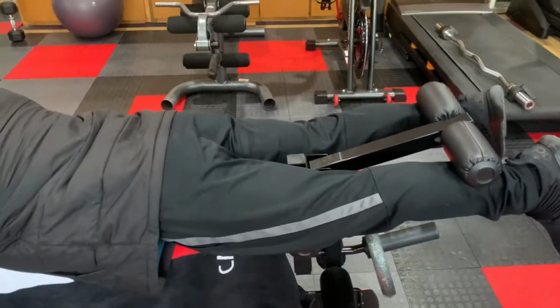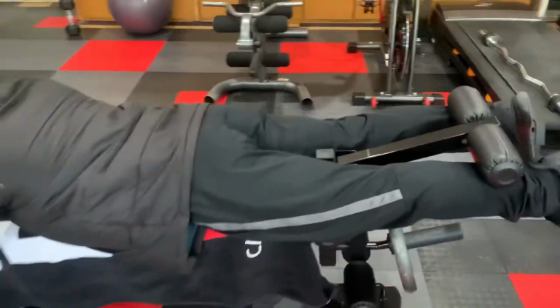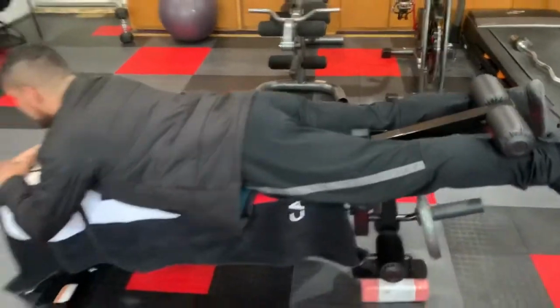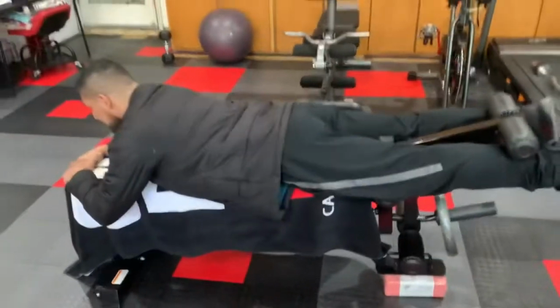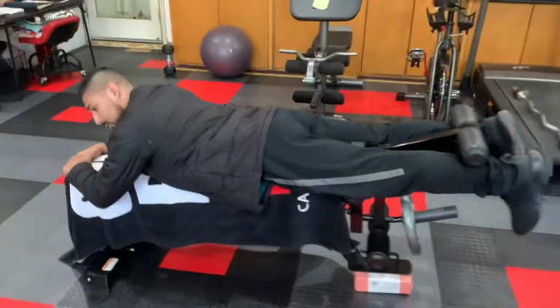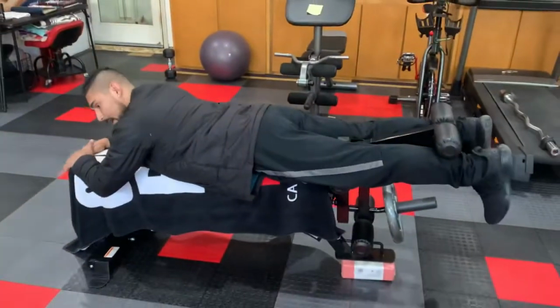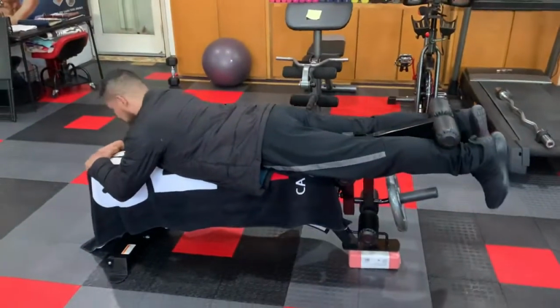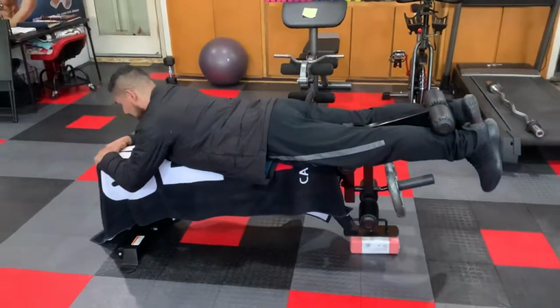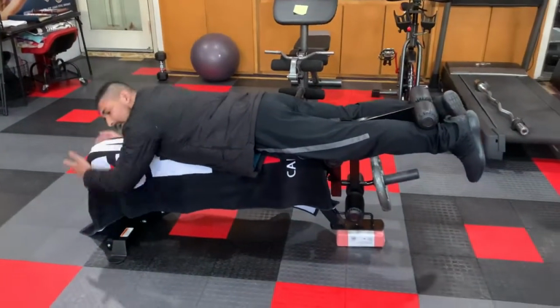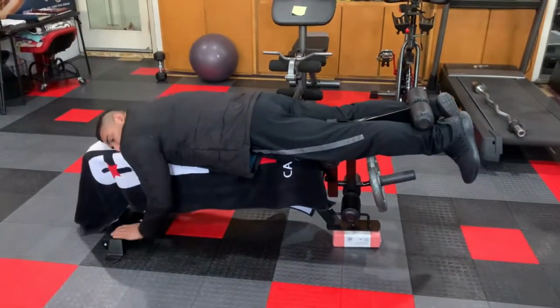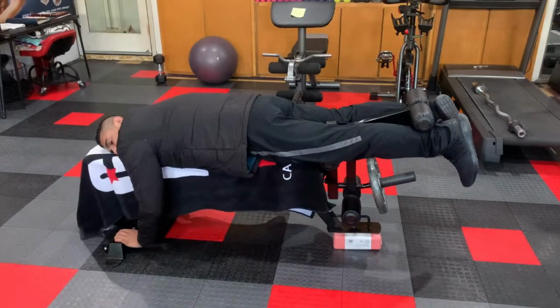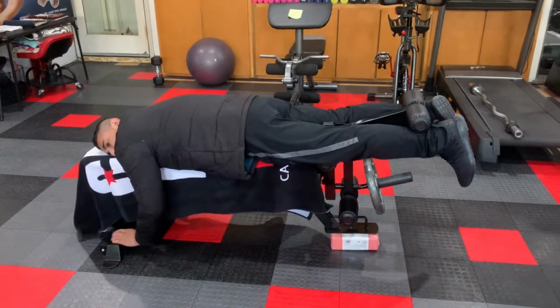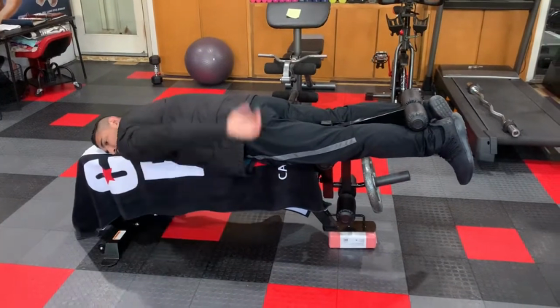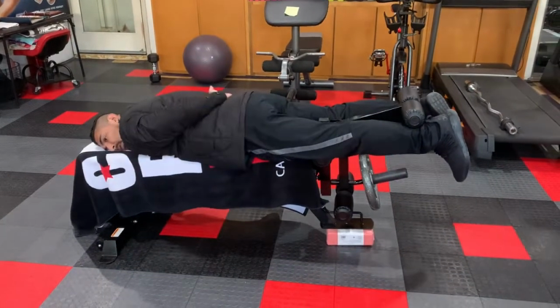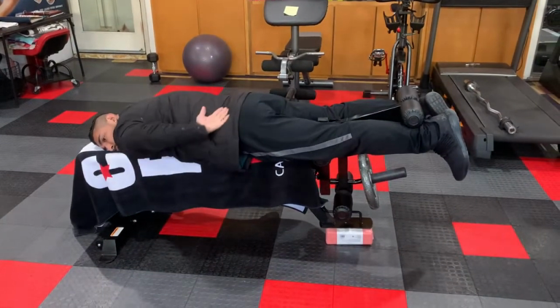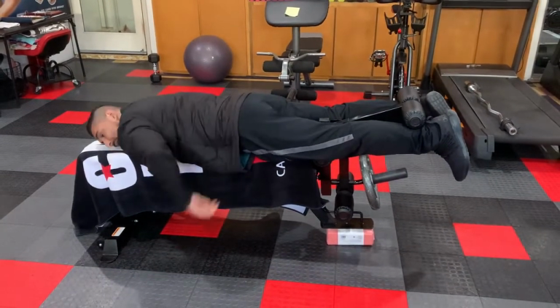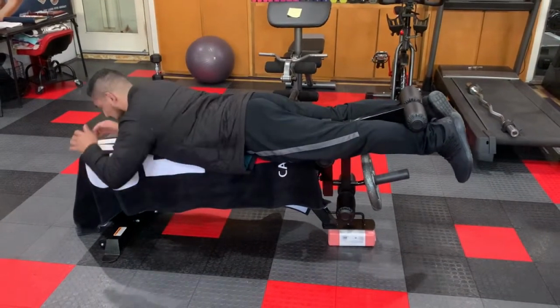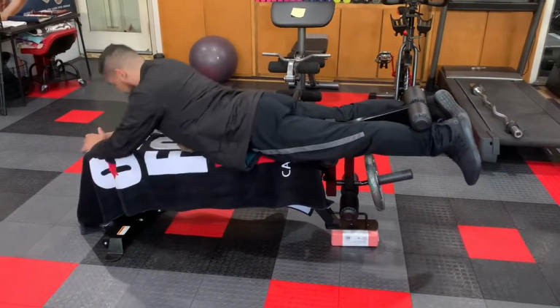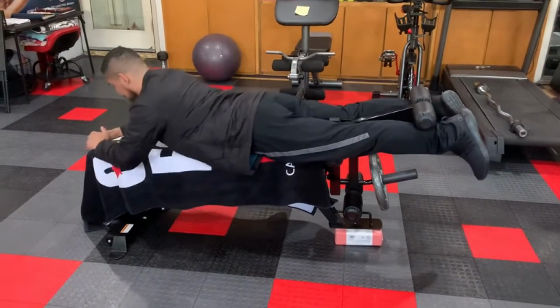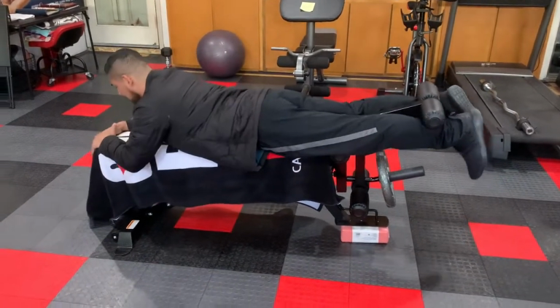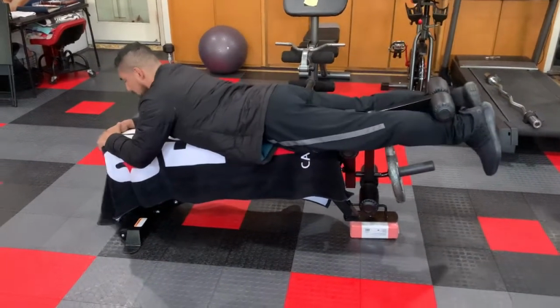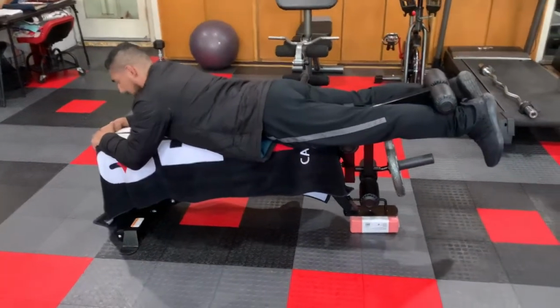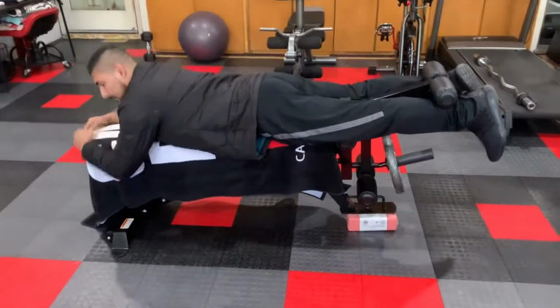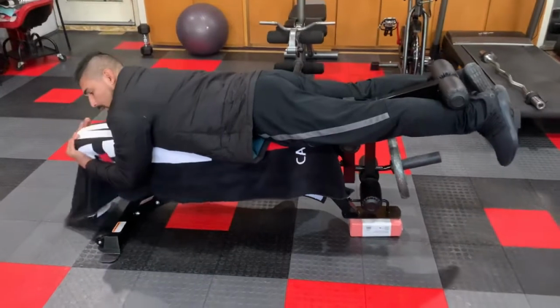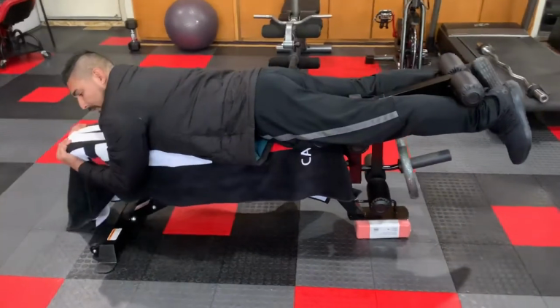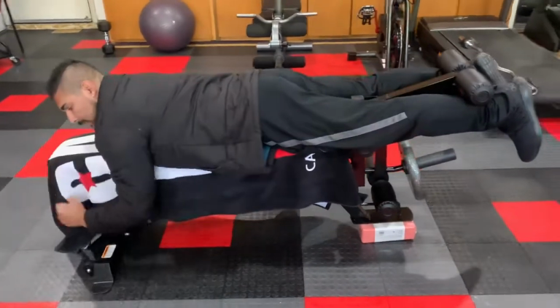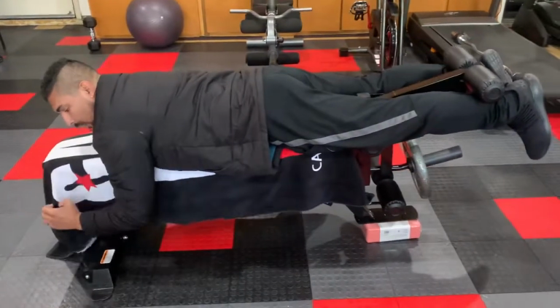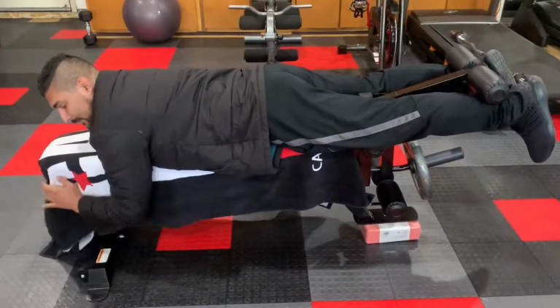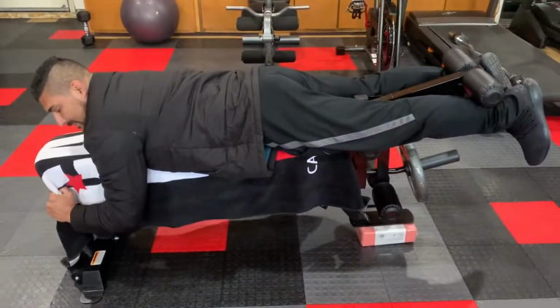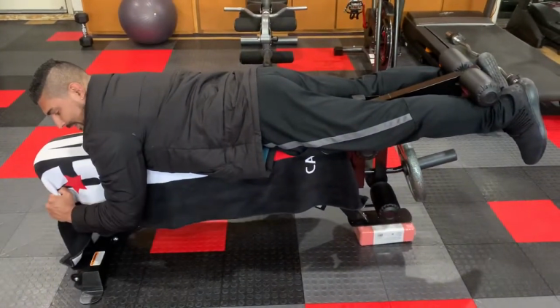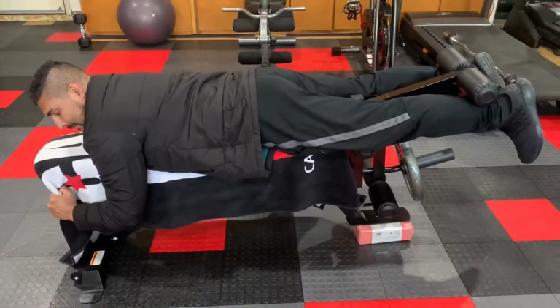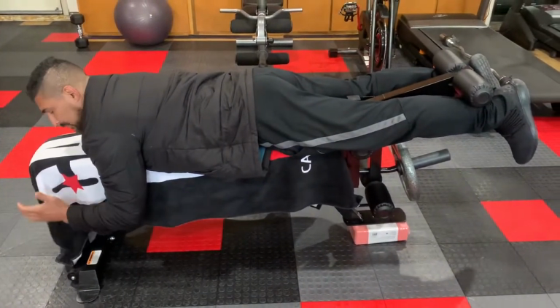I recommend that you sit up tall. I don't recommend that you're too low because you're exposing your lower back. So we're sitting up tall, gripping the front — some machines might even have handles here.